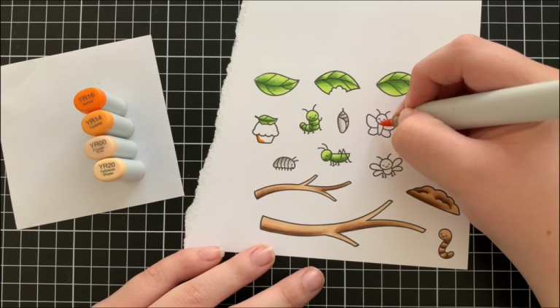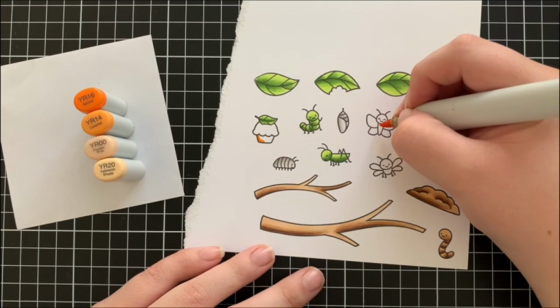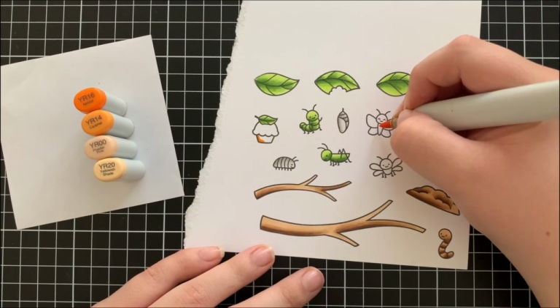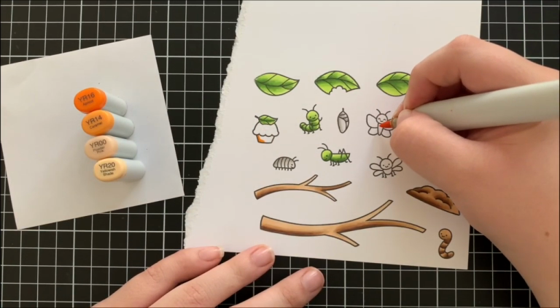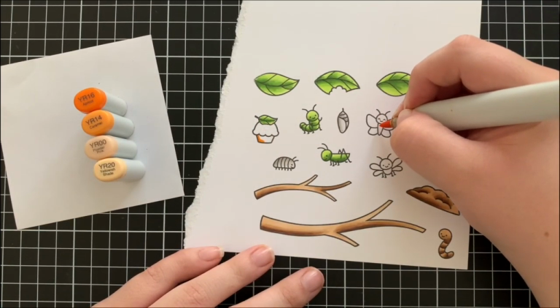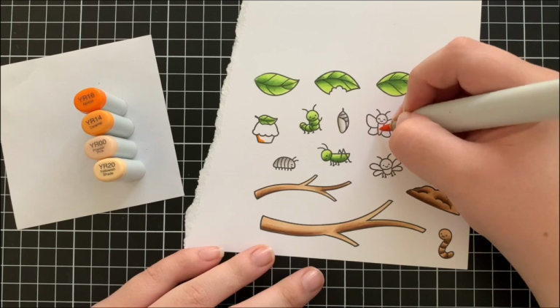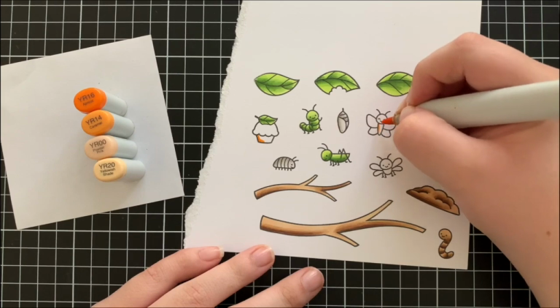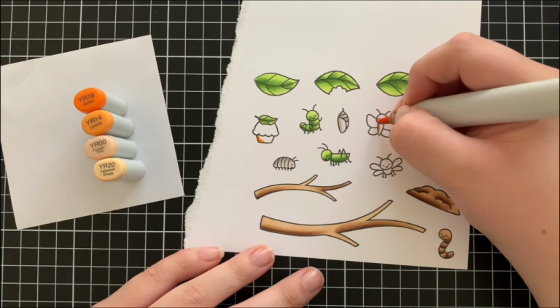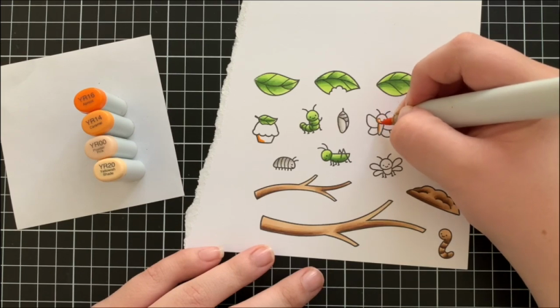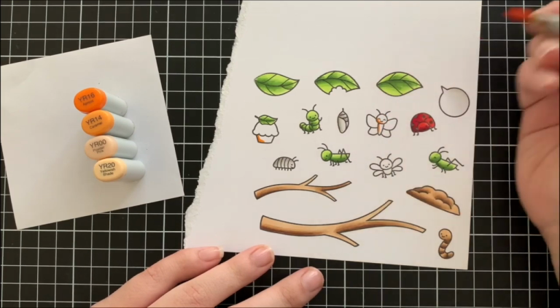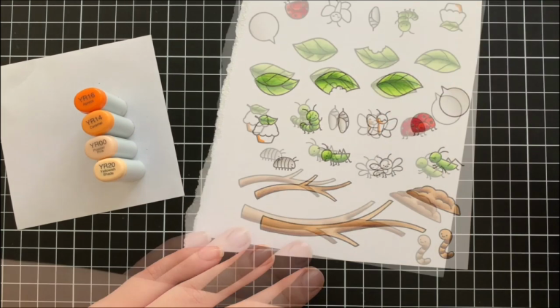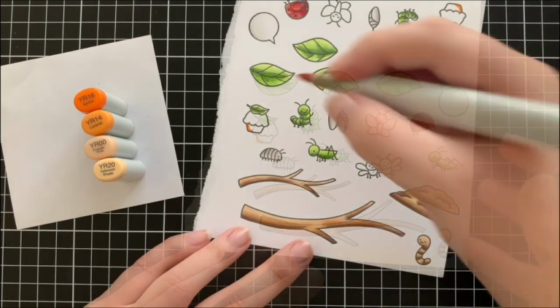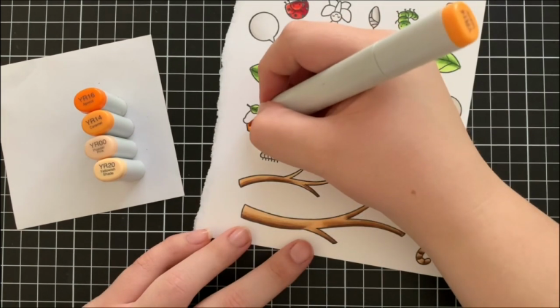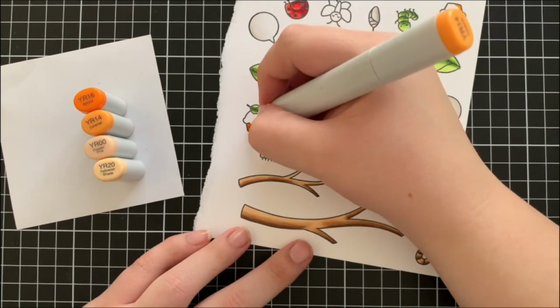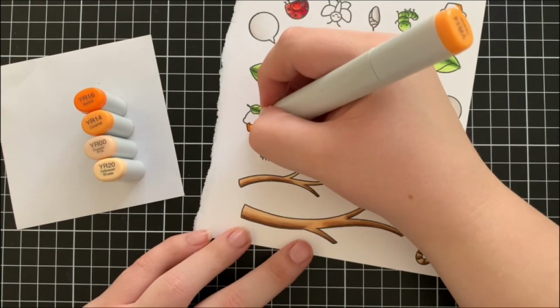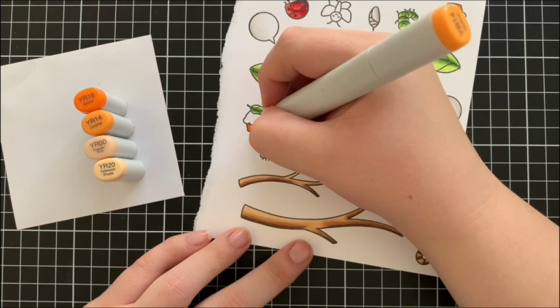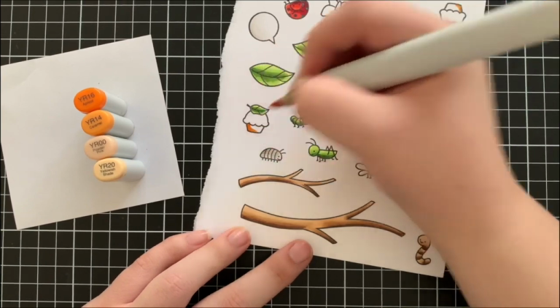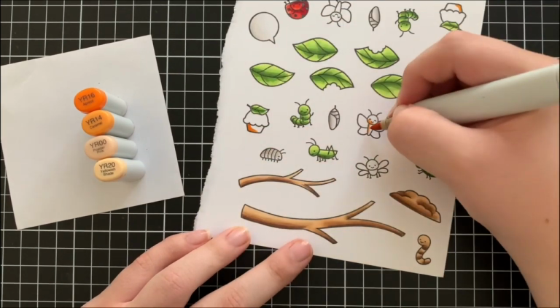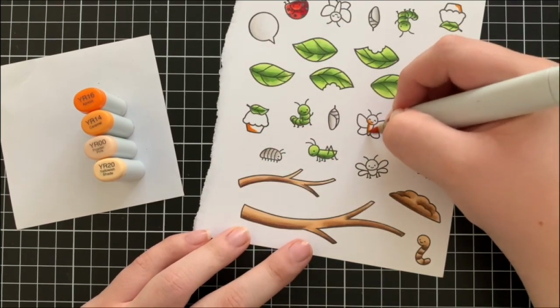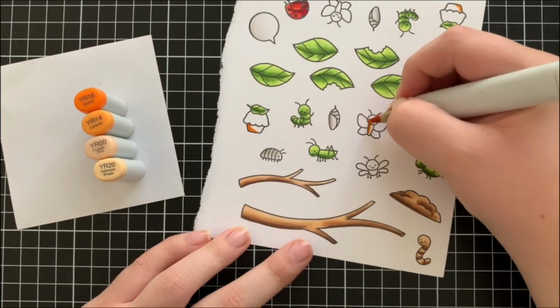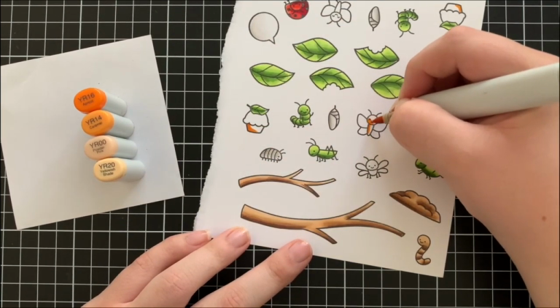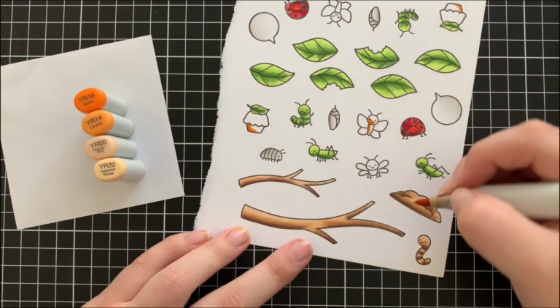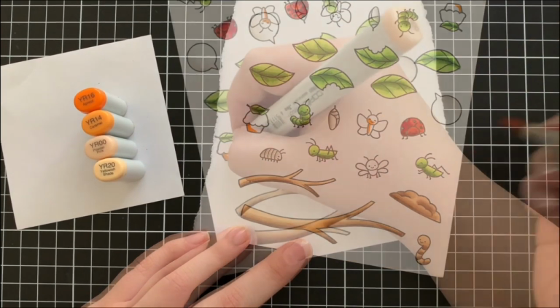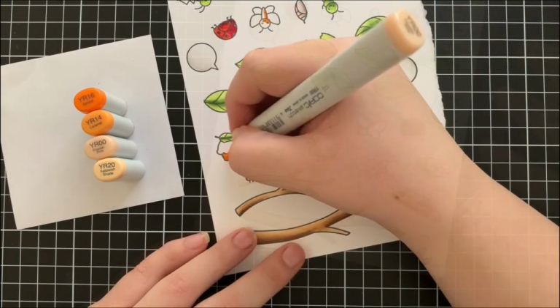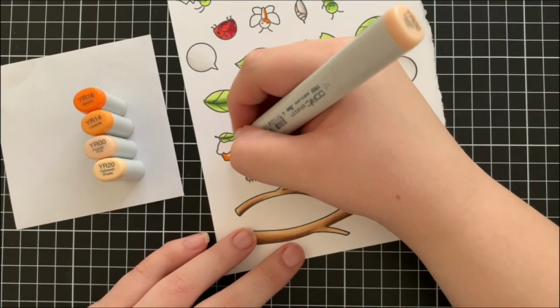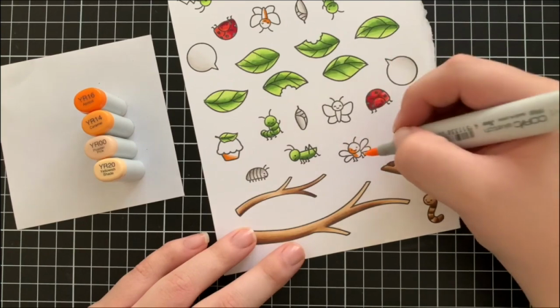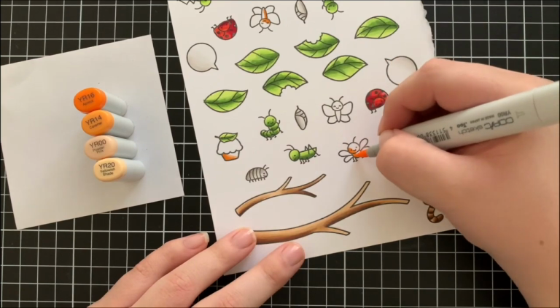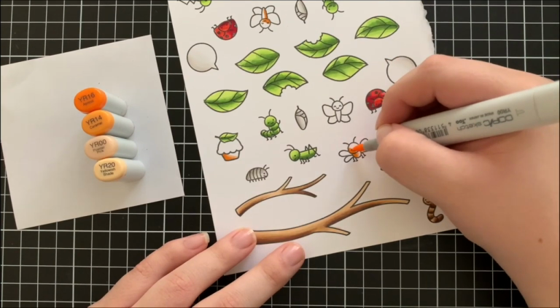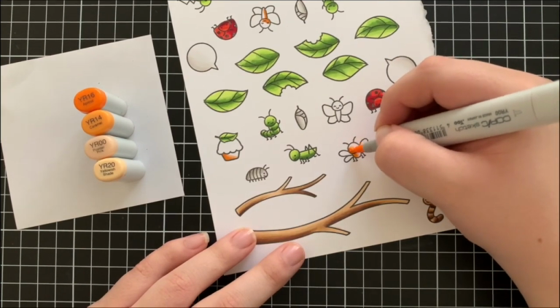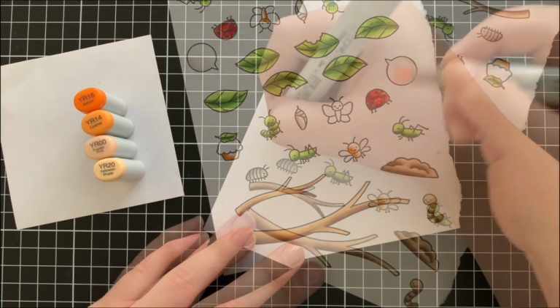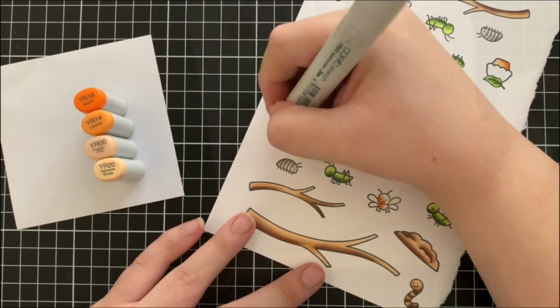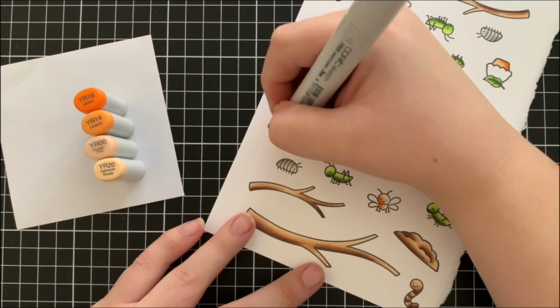Next I'm moving on to some orange areas, colouring in the bottom of the cupcake and a couple of the bodies of the butterflies with some oranges. I'm using YR16, YR14, YR00, and YR20 for those.